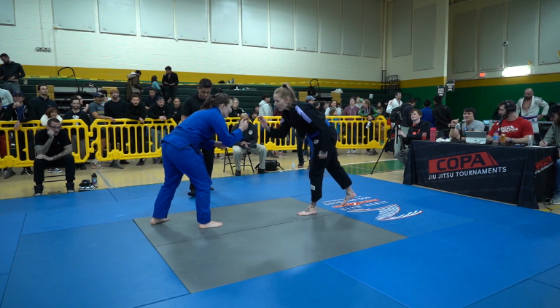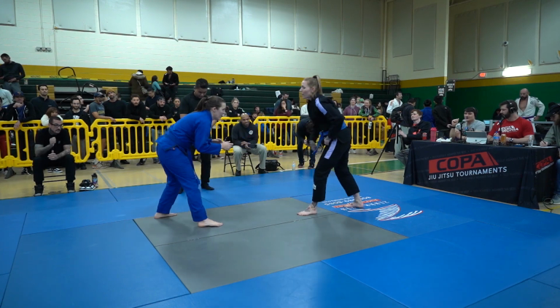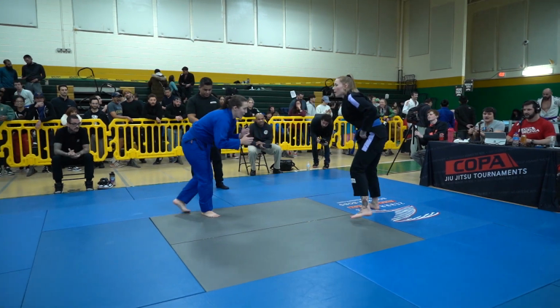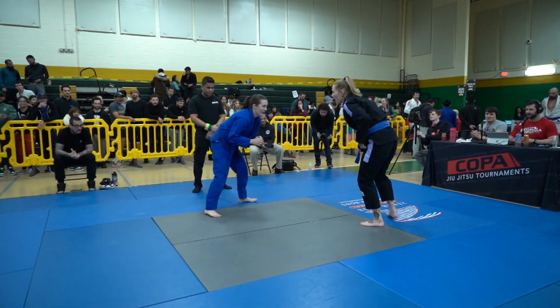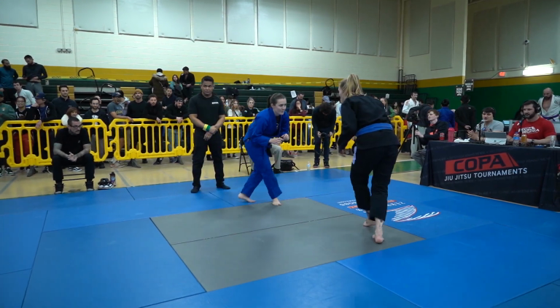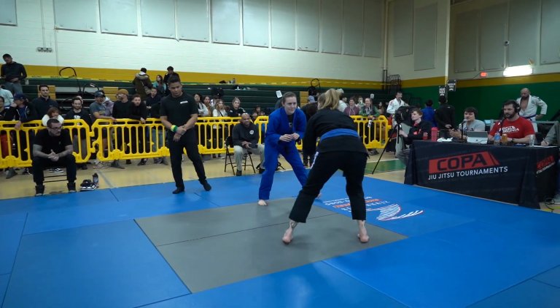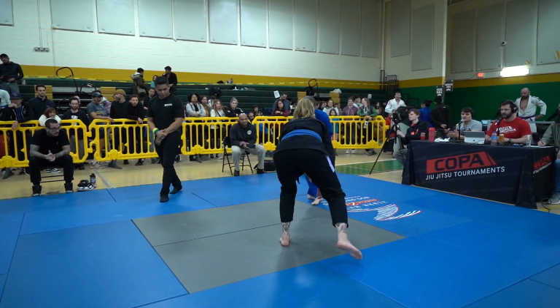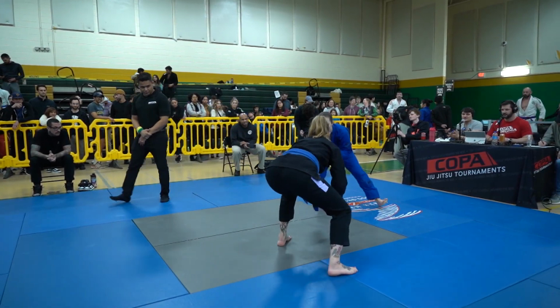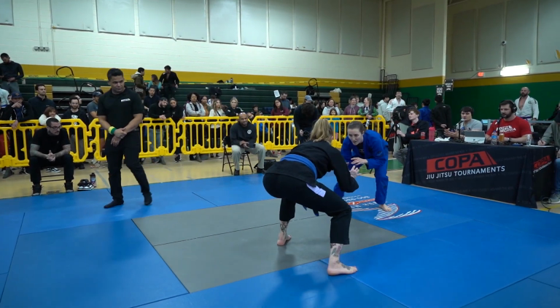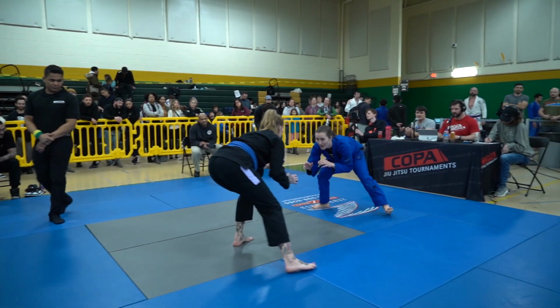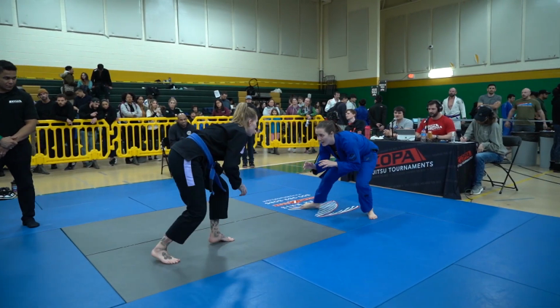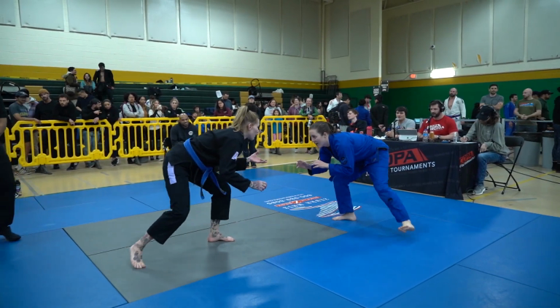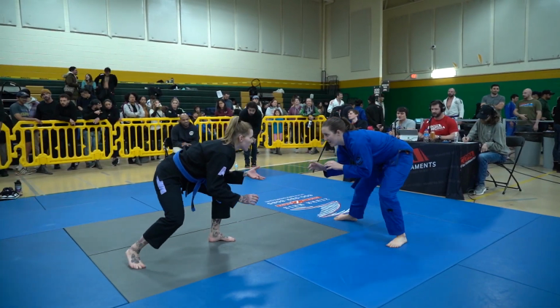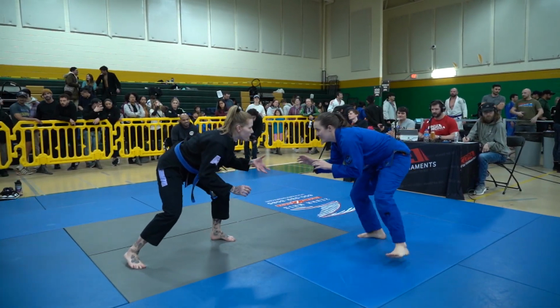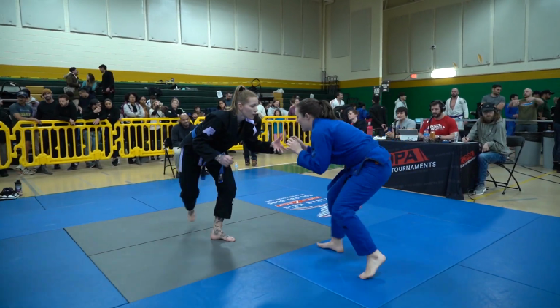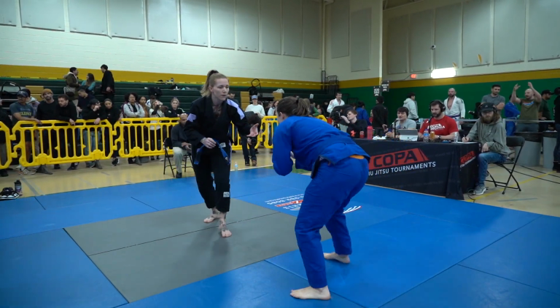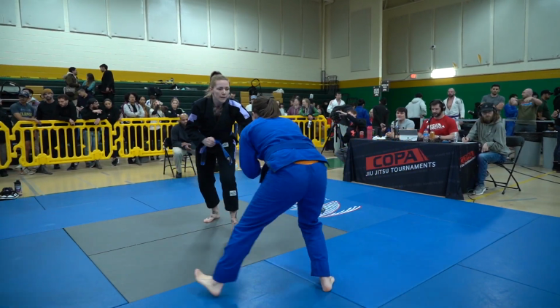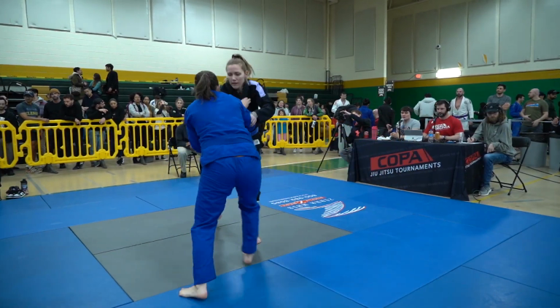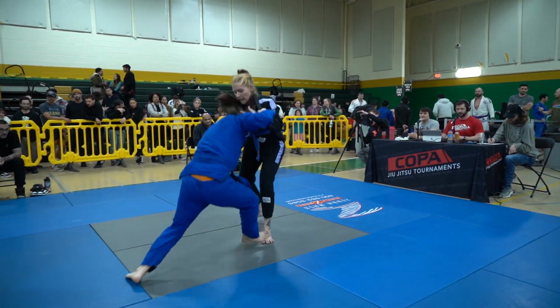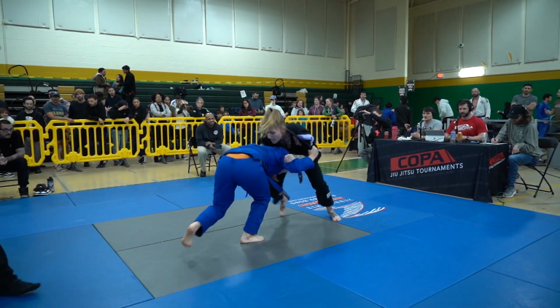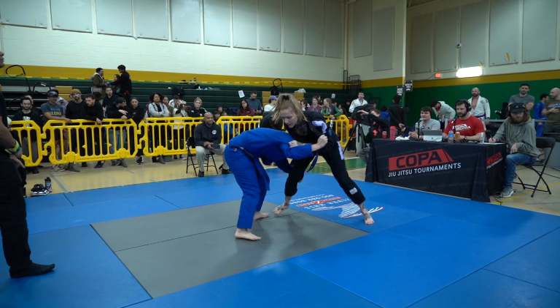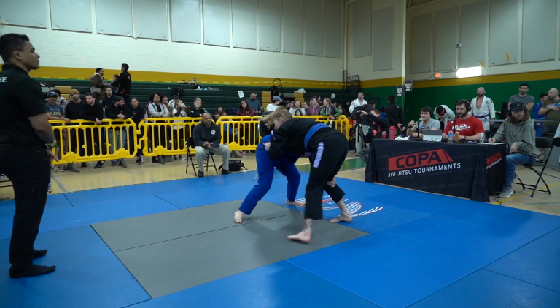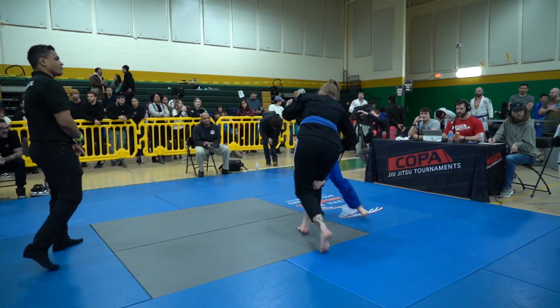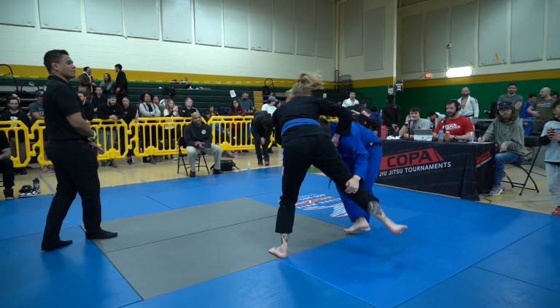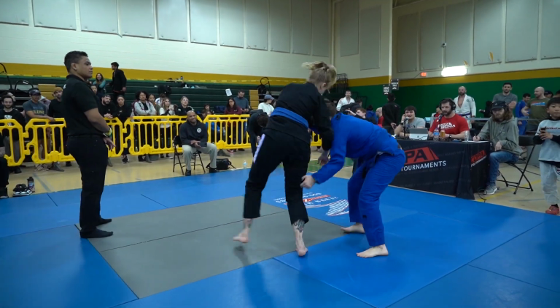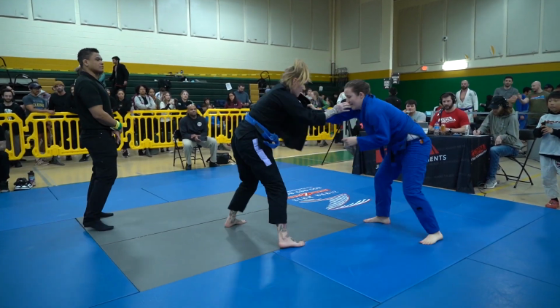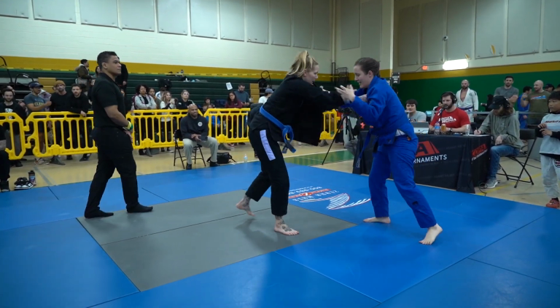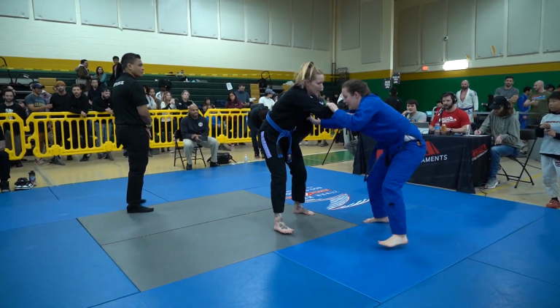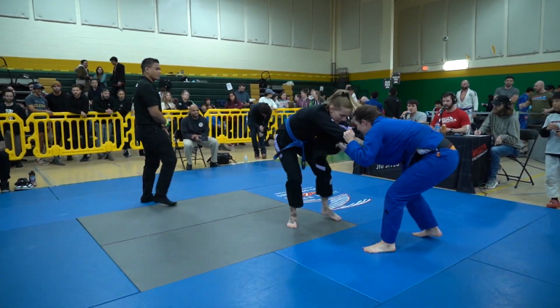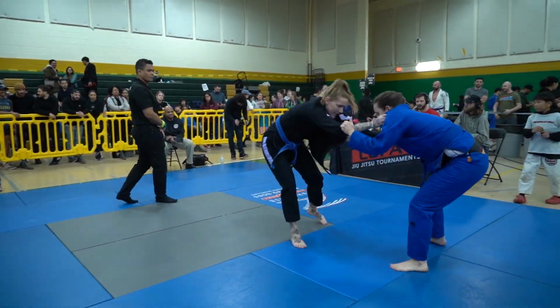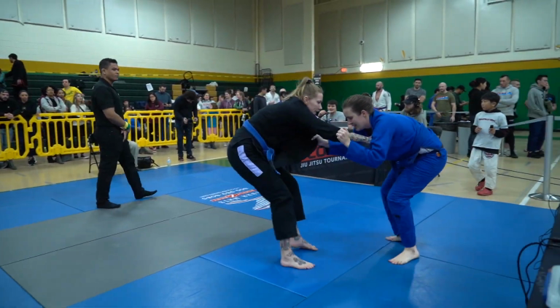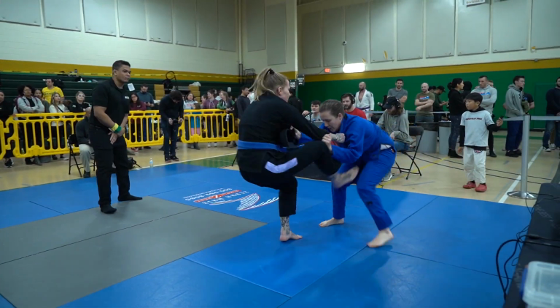We are here live at Copa Virginia for match two of a potential three in the women's blue belt master division middleweight, under 152. We have Caitlyn Steiner in the blue gi here and Caitlyn Clark in the black gi.